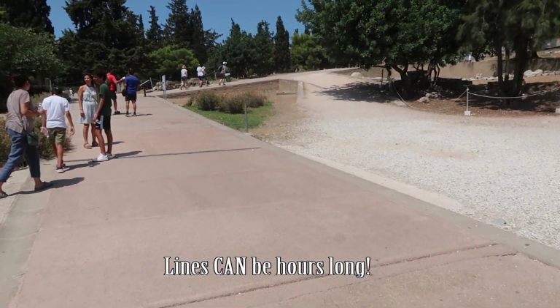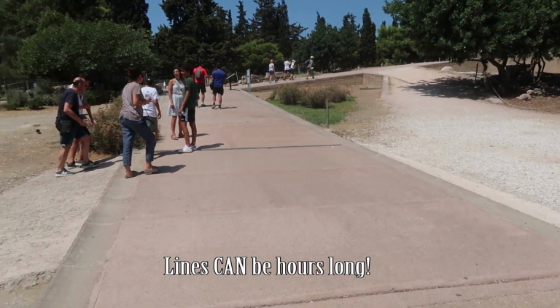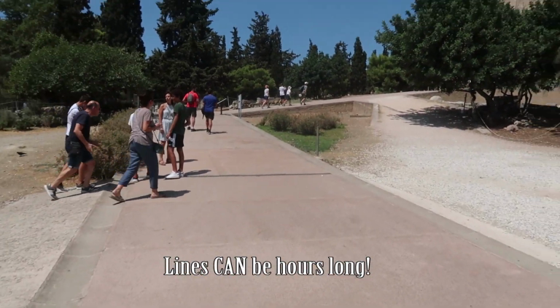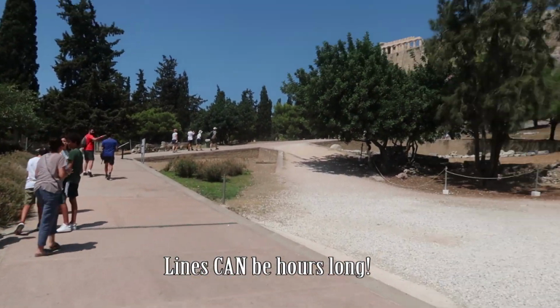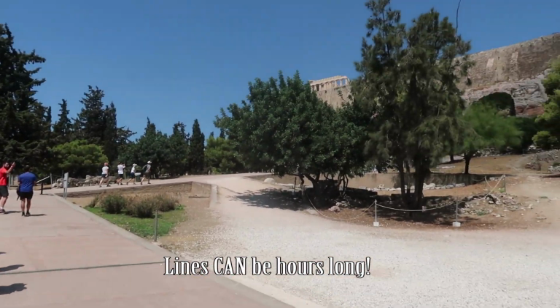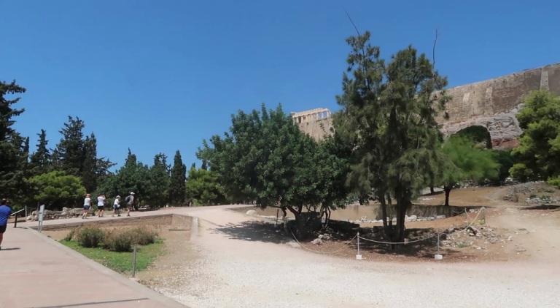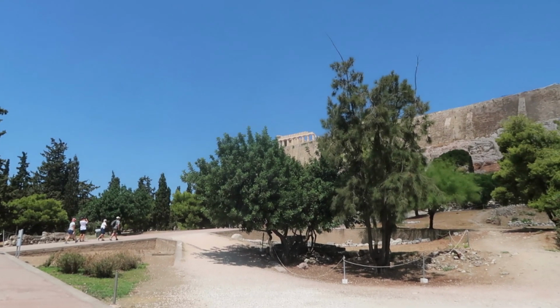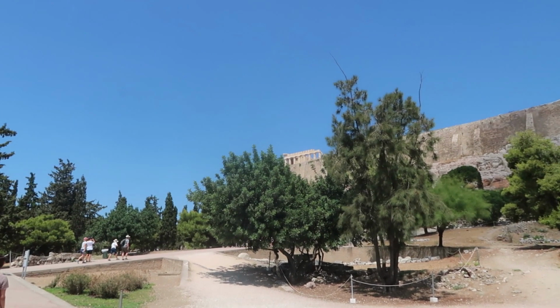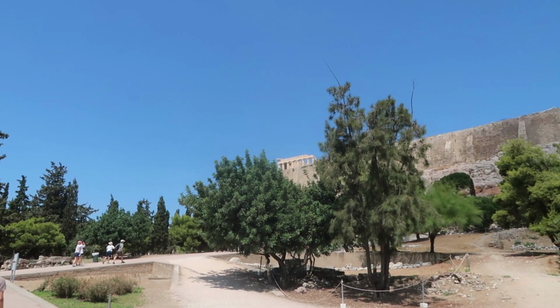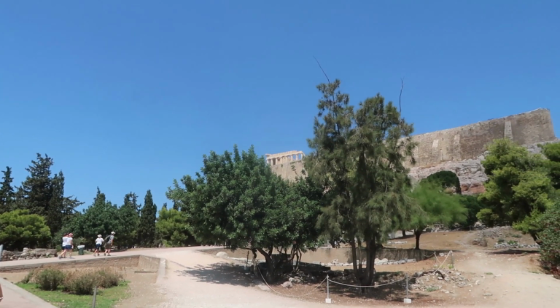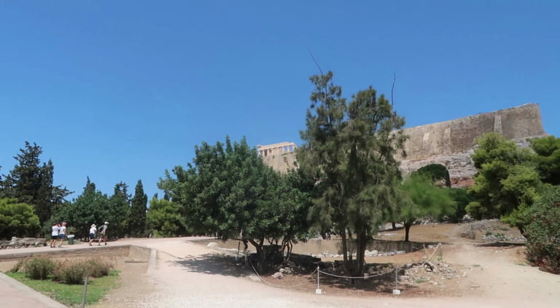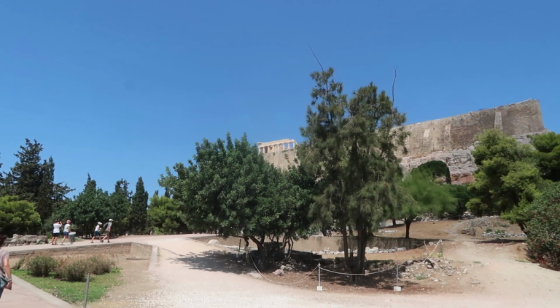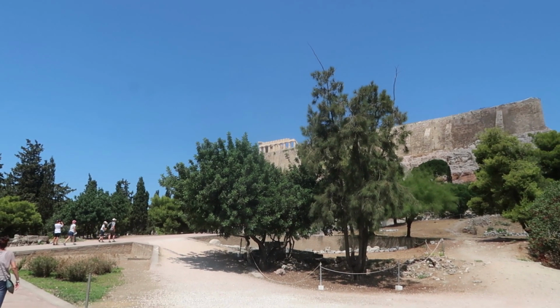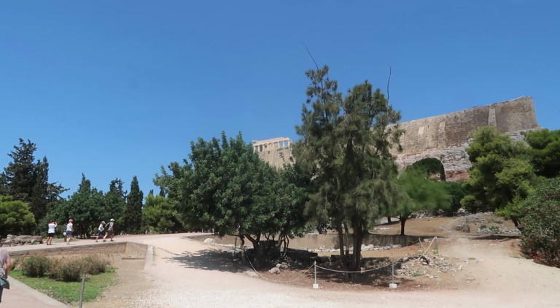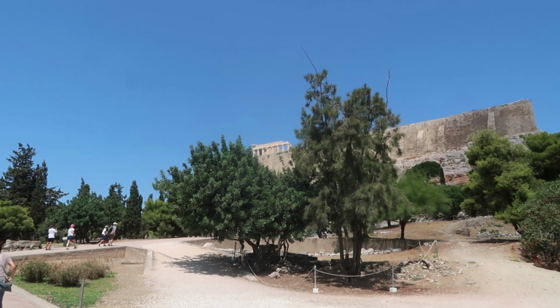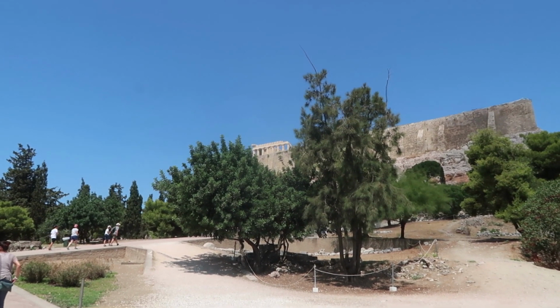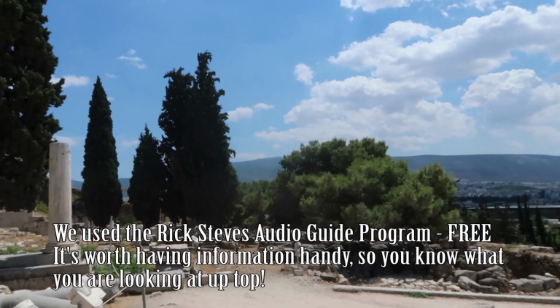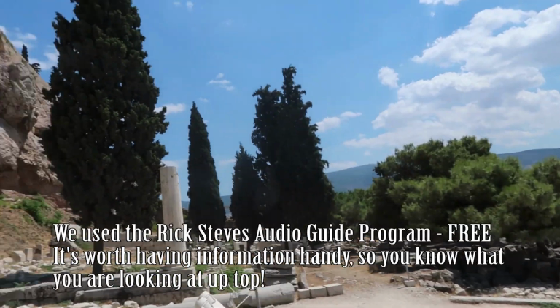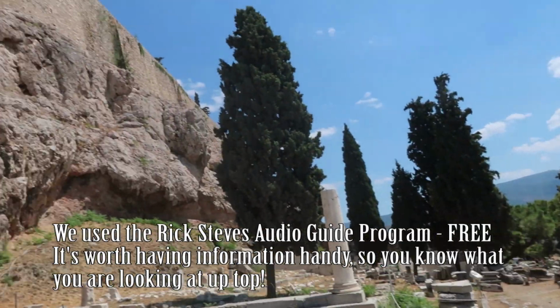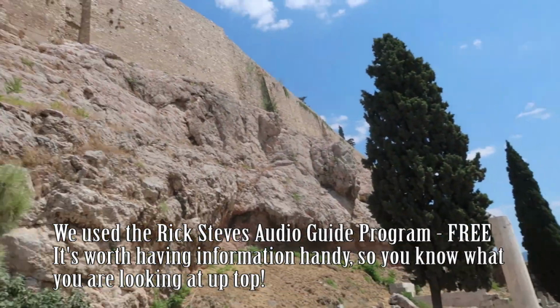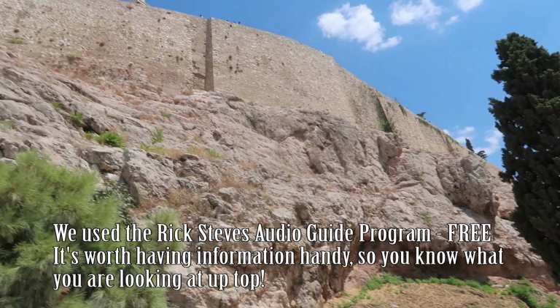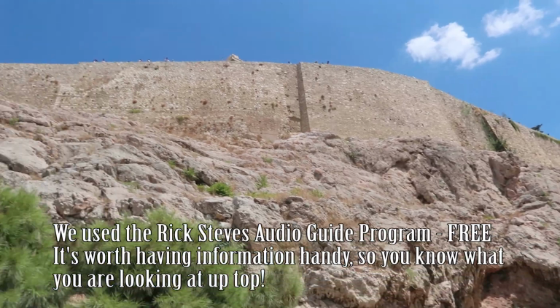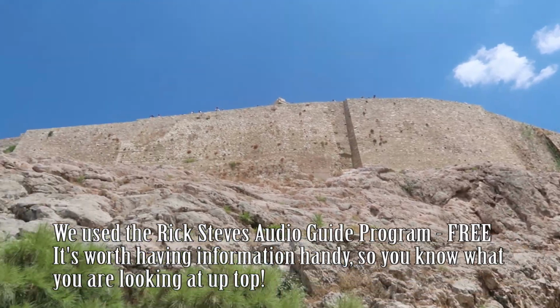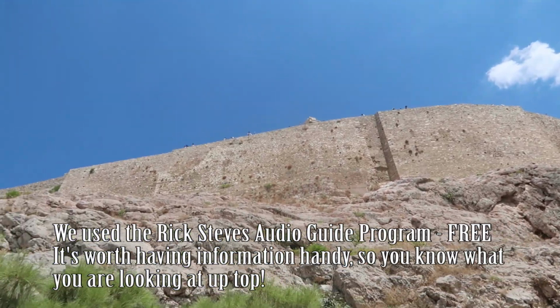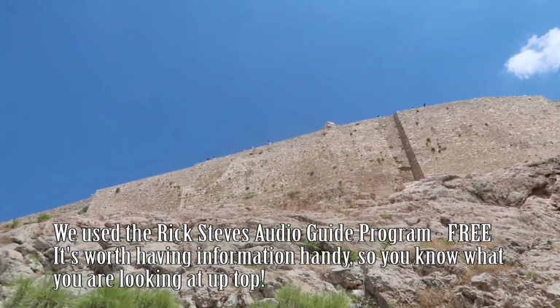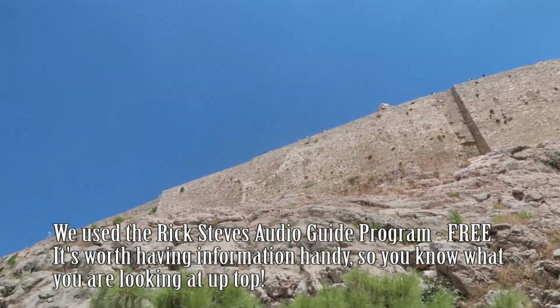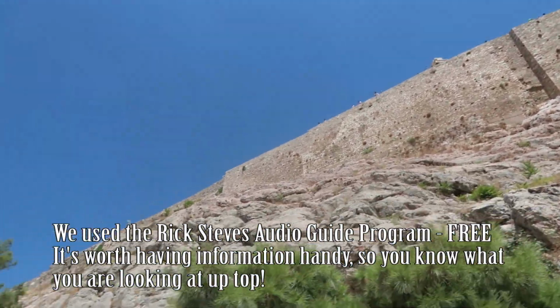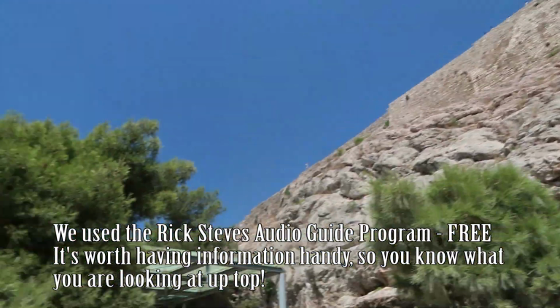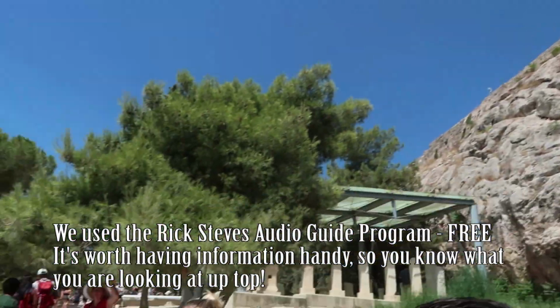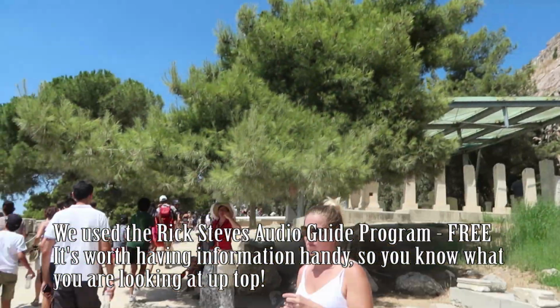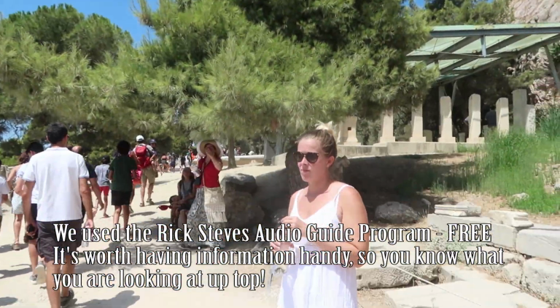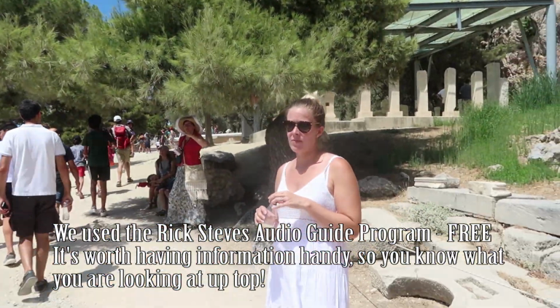And then you meander up this pathway. You can see up there between the trees — that is part of the Parthenon. We're slowly meandering our way up there, but it's hot. The sun is cooking.